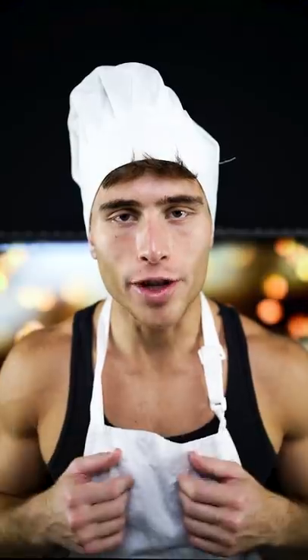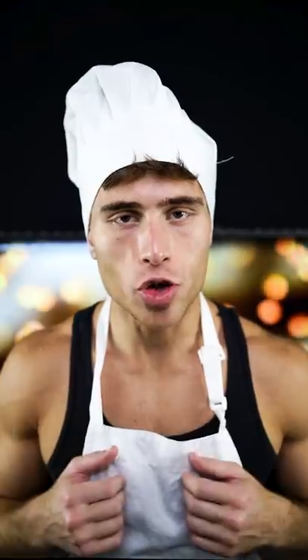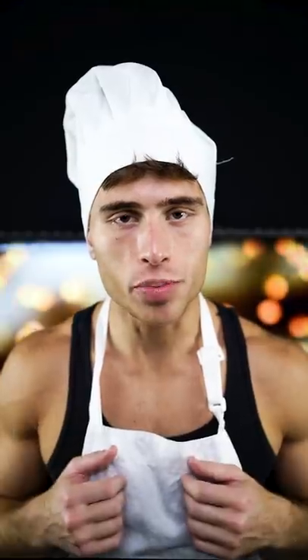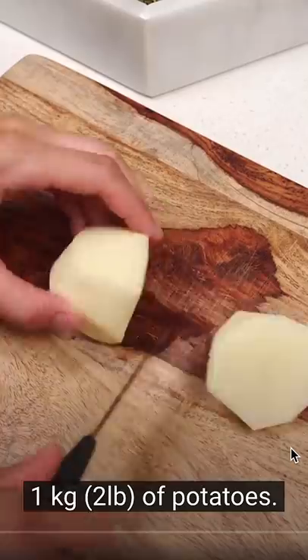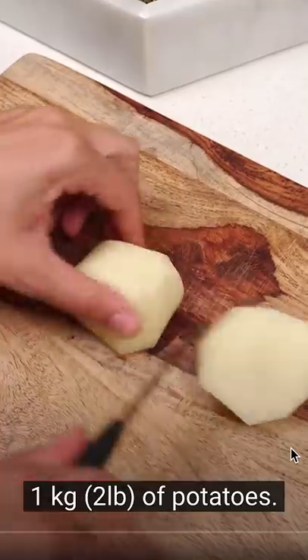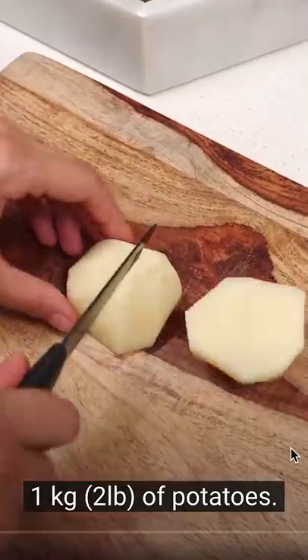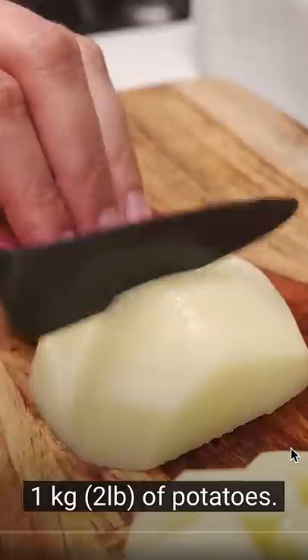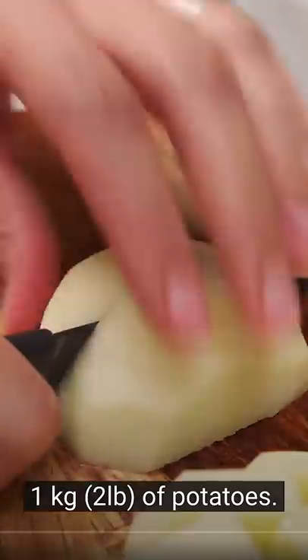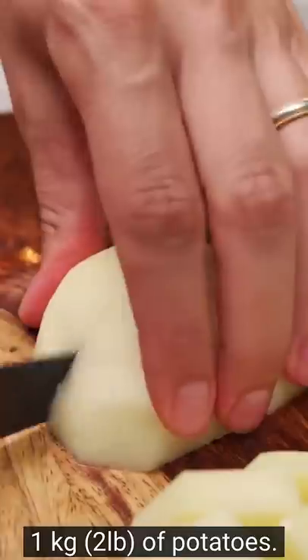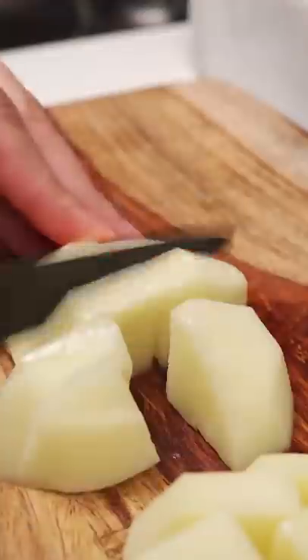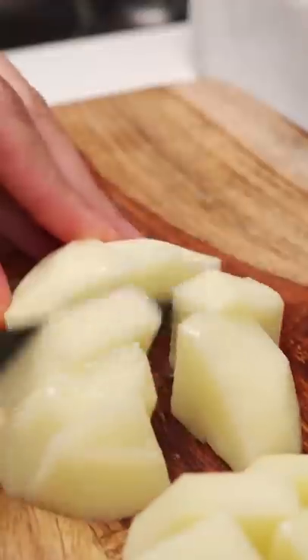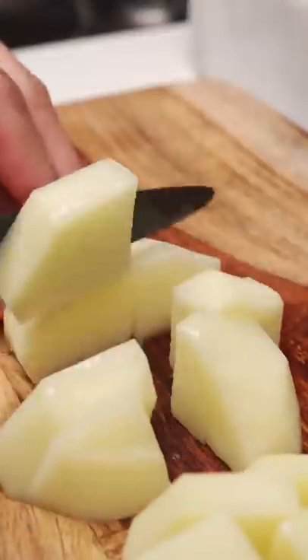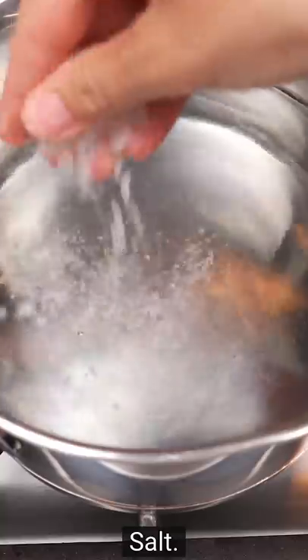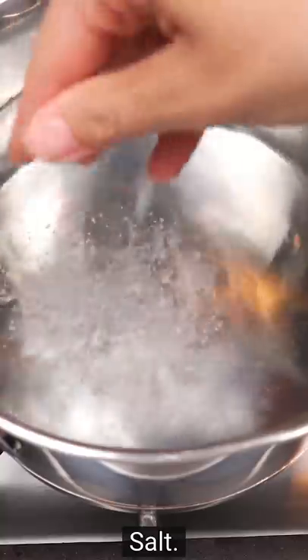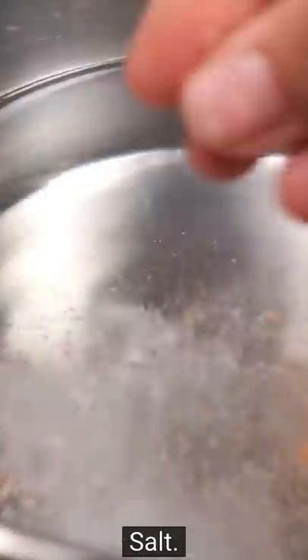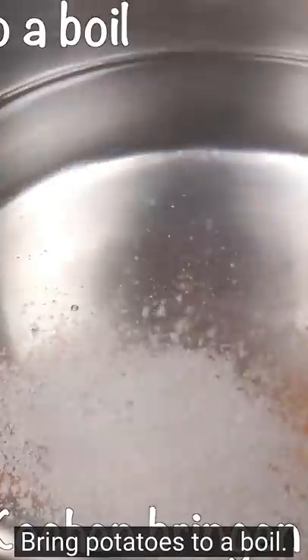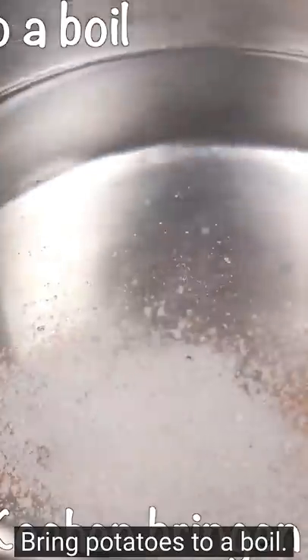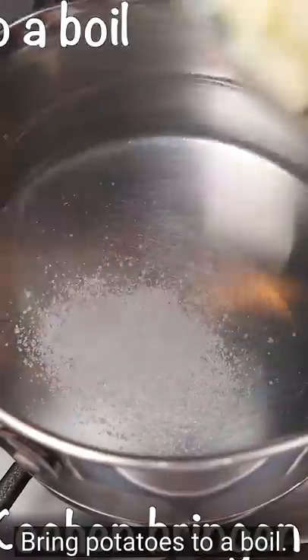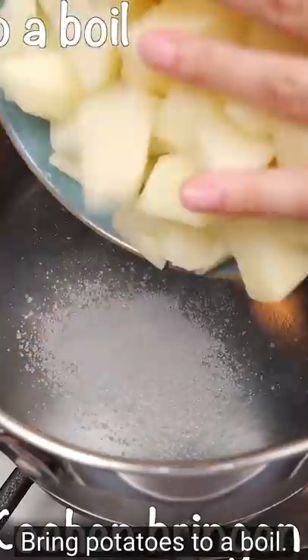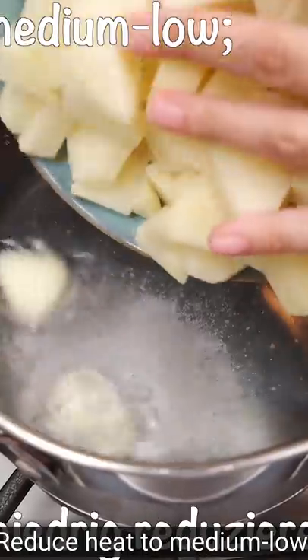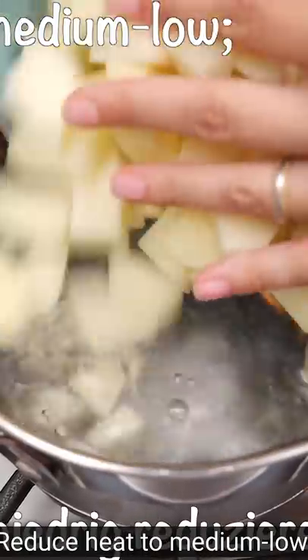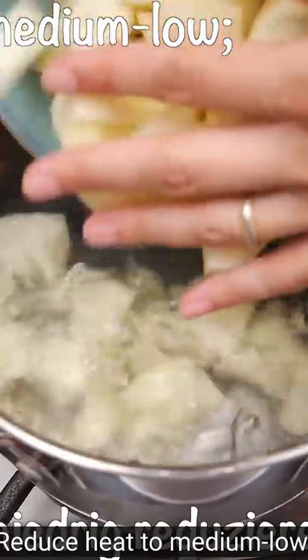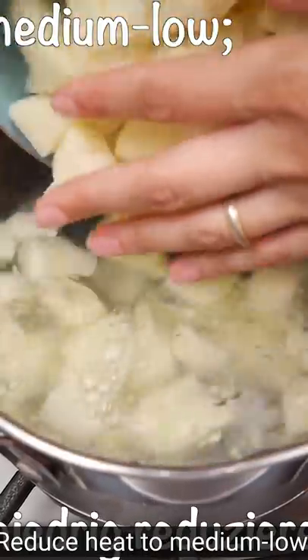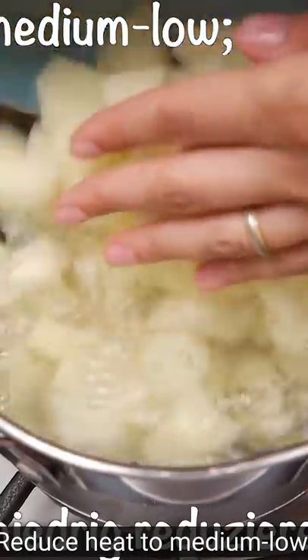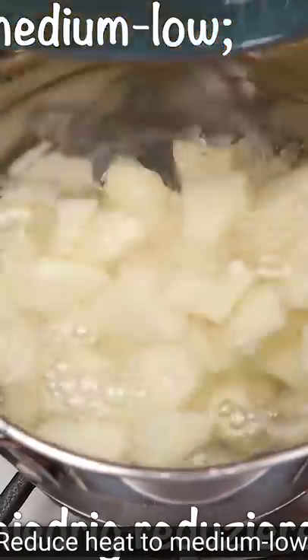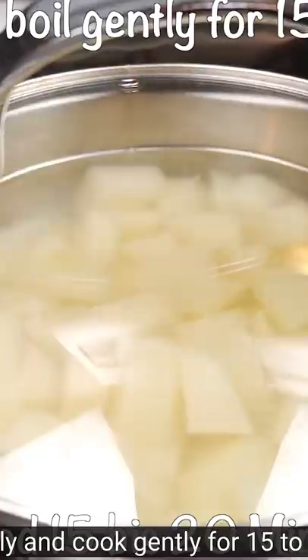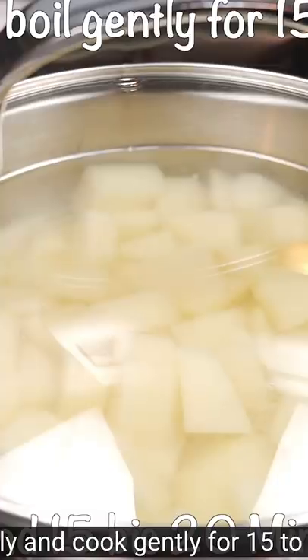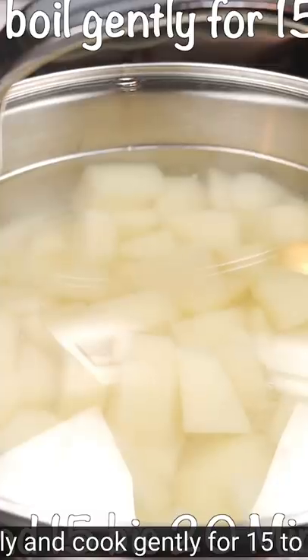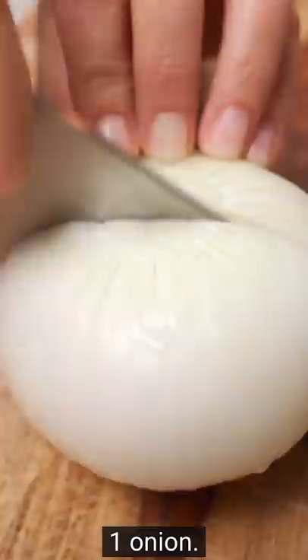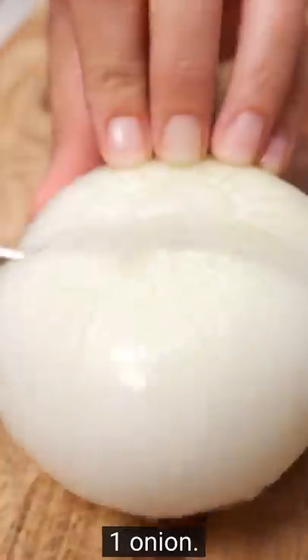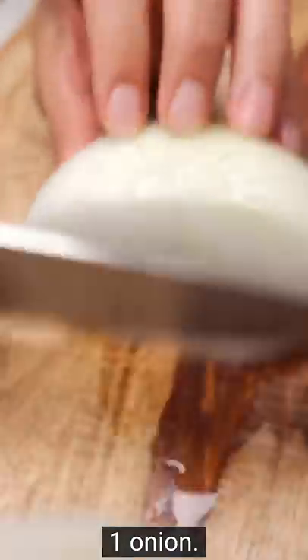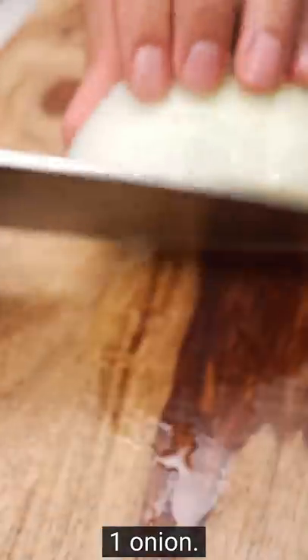Two pounds of potatoes, slice. Salt, water, pan — put the potatoes right in, put a lid on that thing.